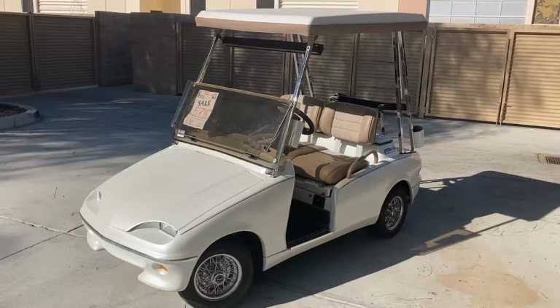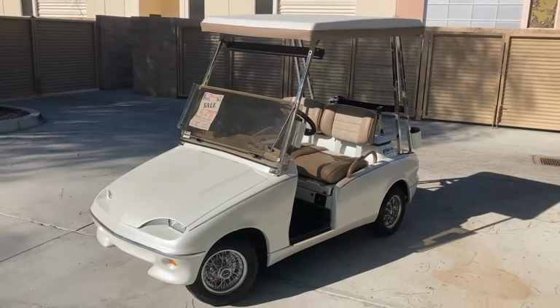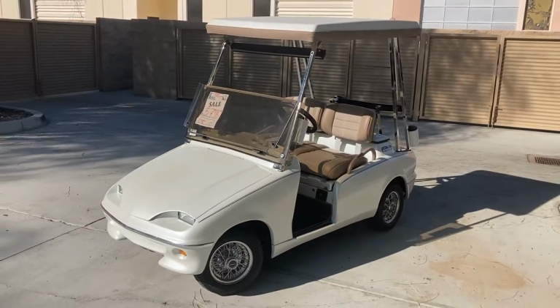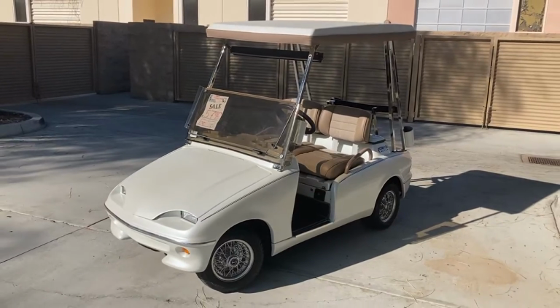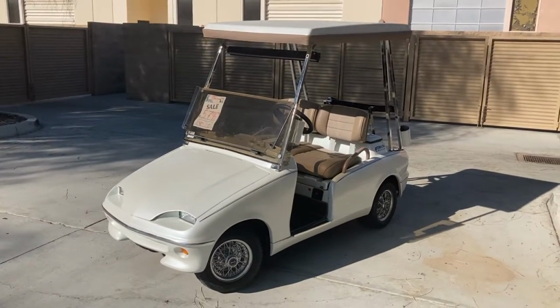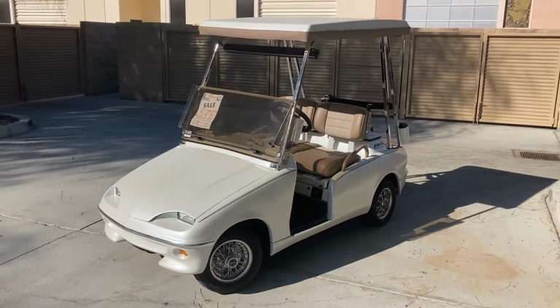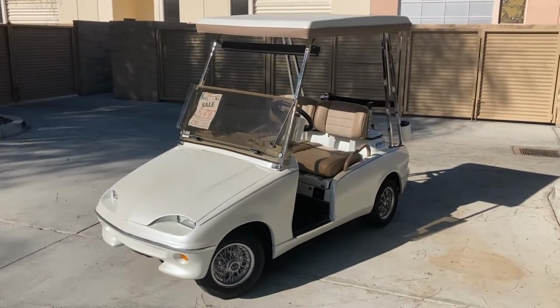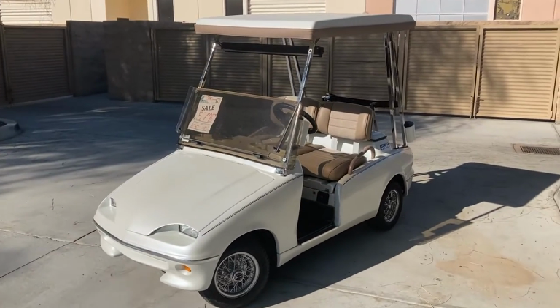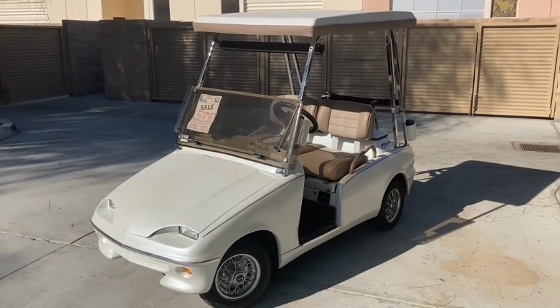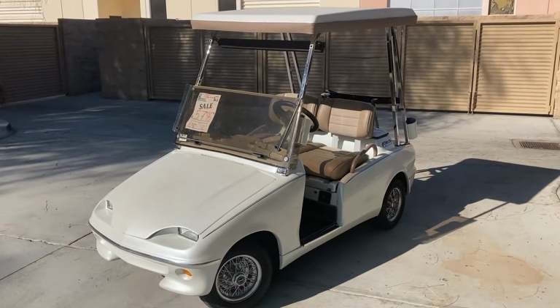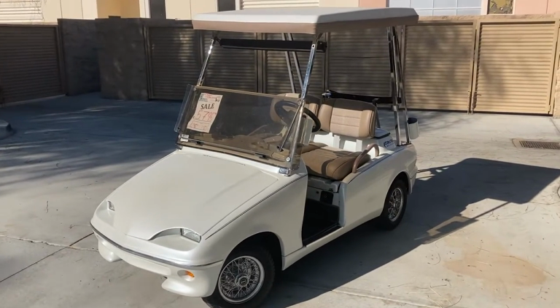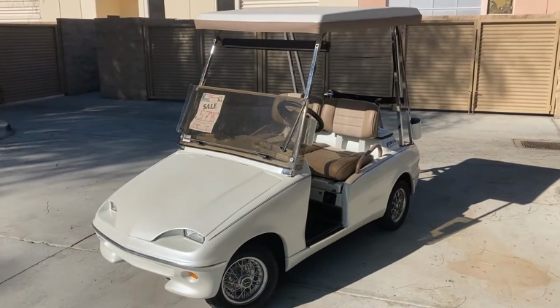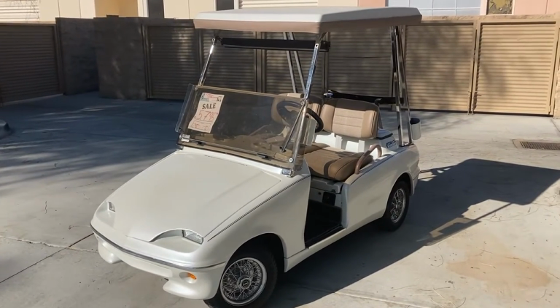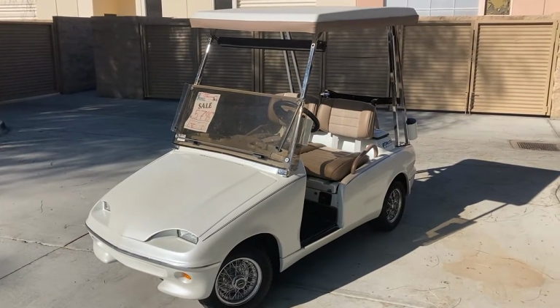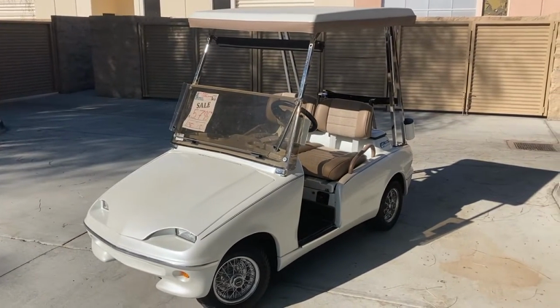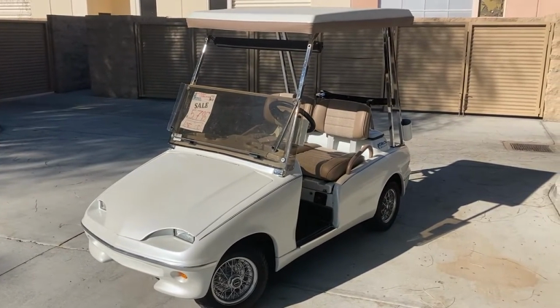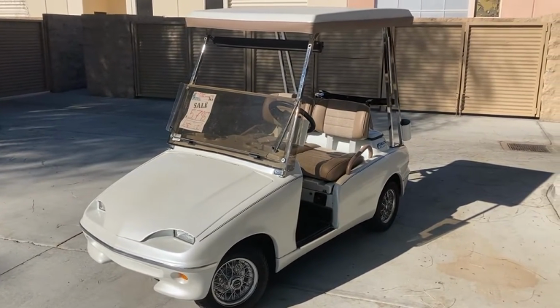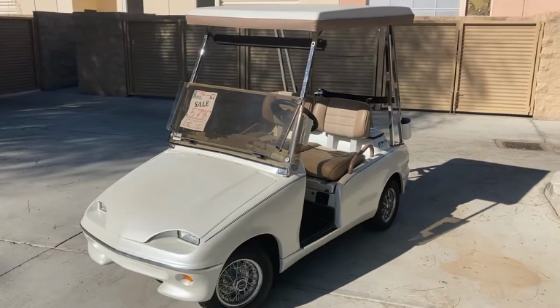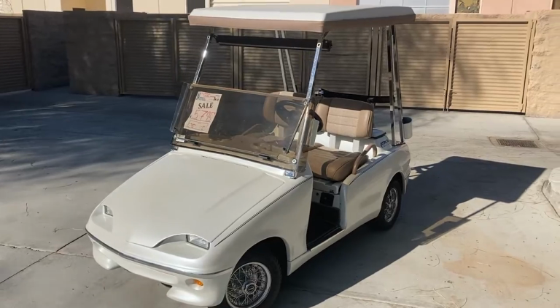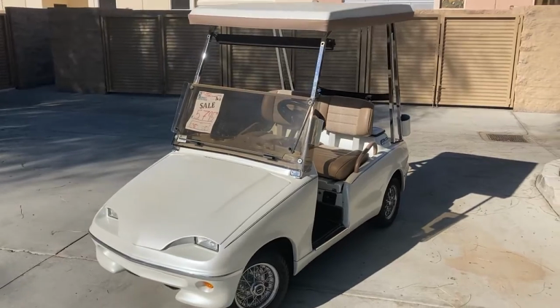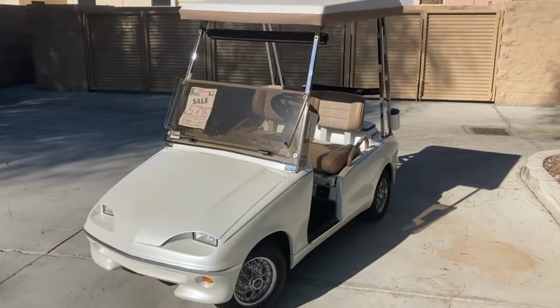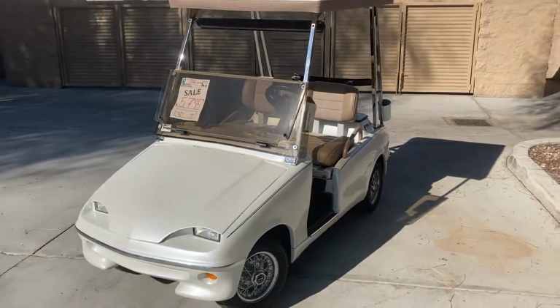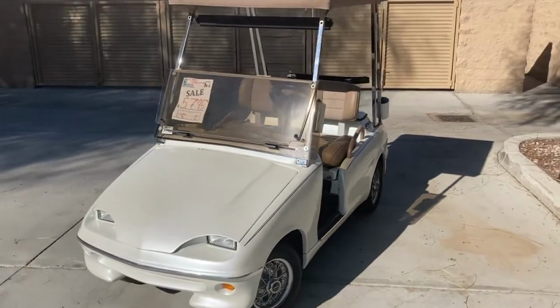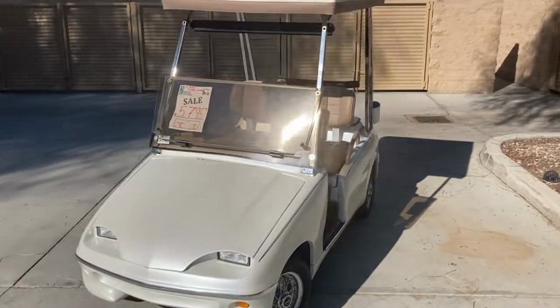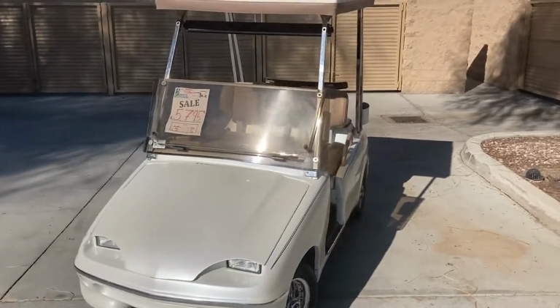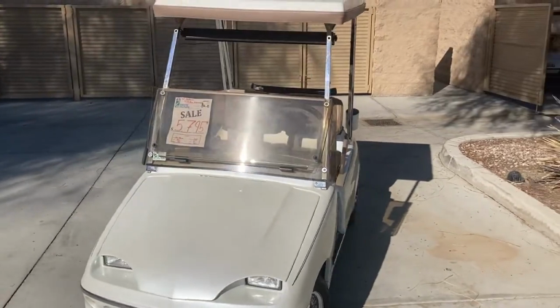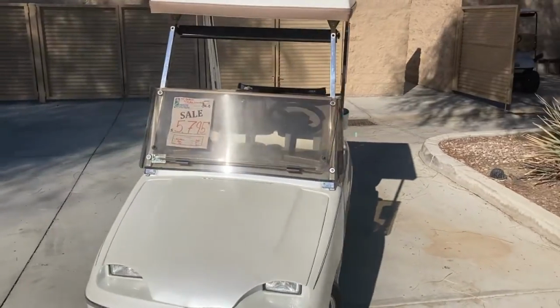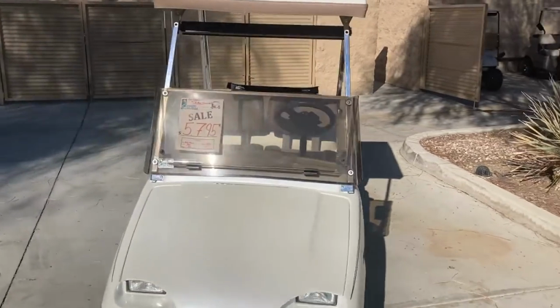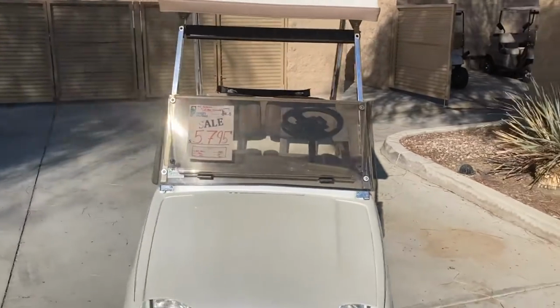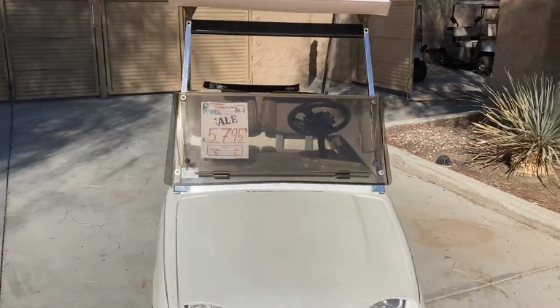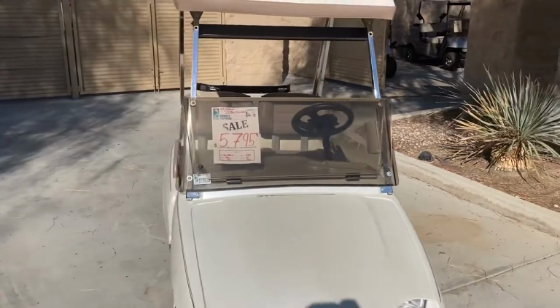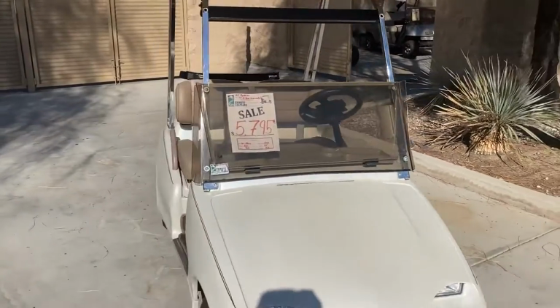Hi folks, welcome. Emmett Golf Cars here. Virtual test drive on the Alpine White Metallic Western Model 300 with a sandstone accent.